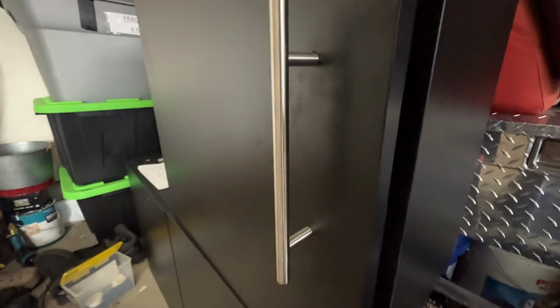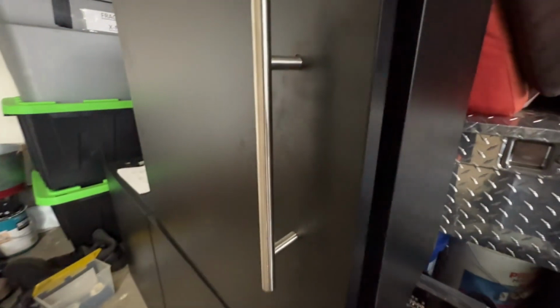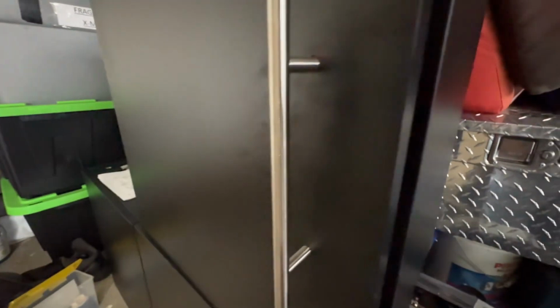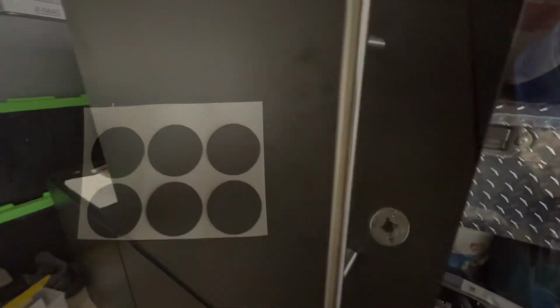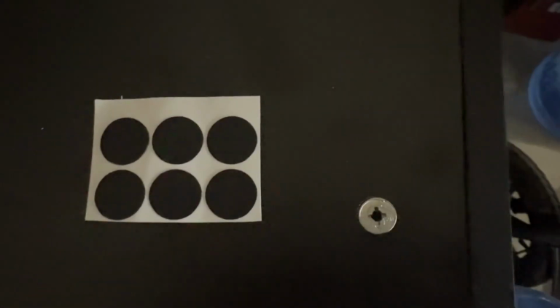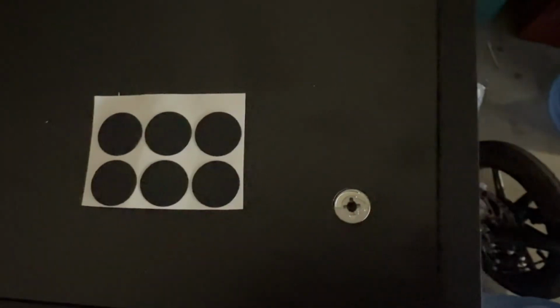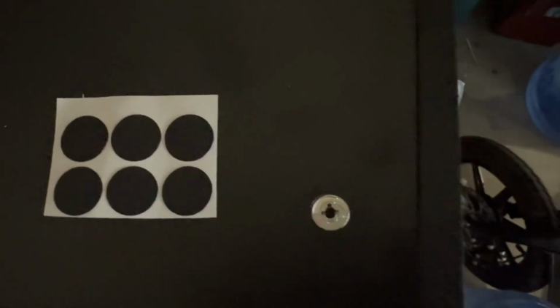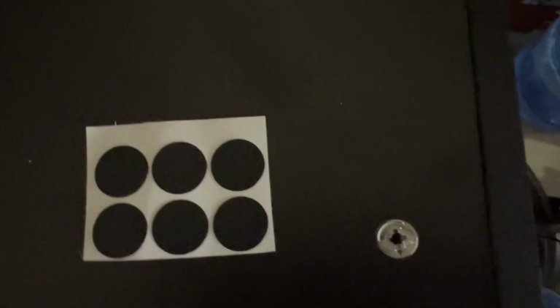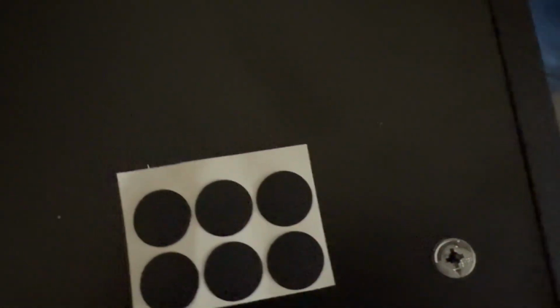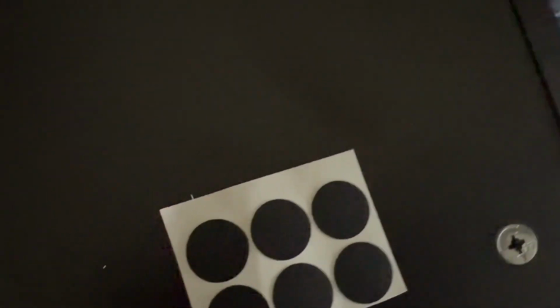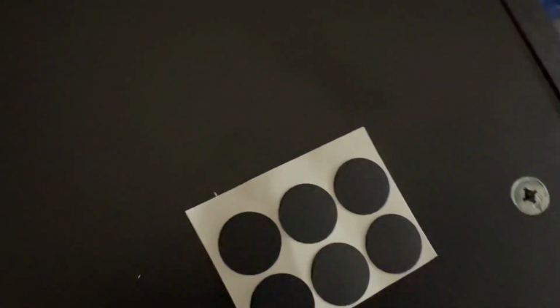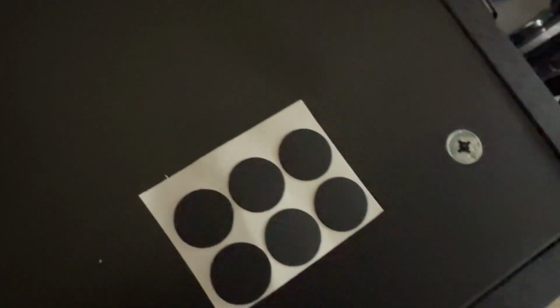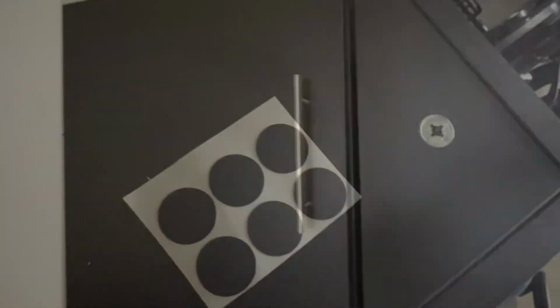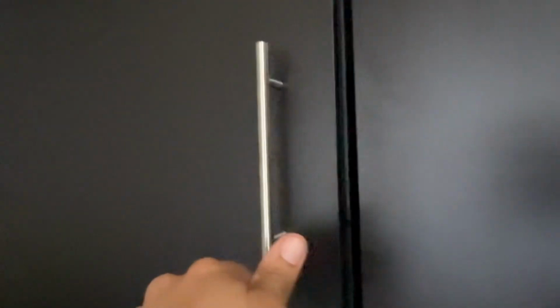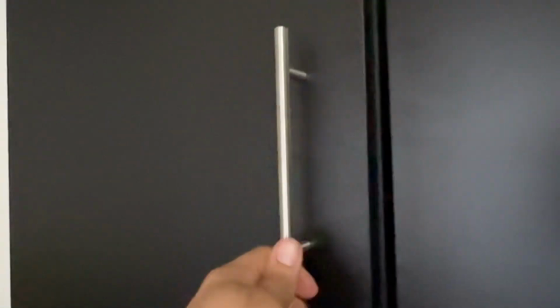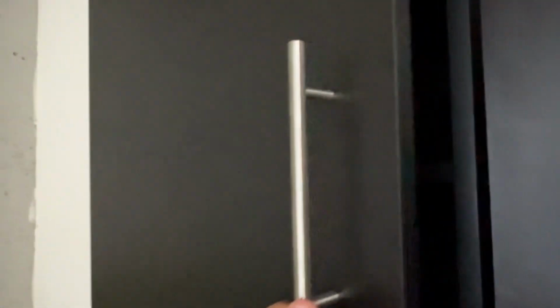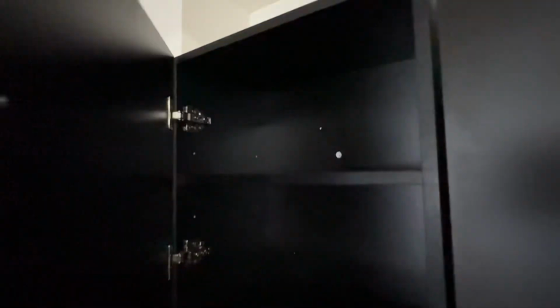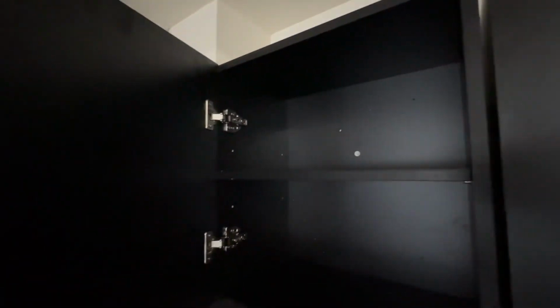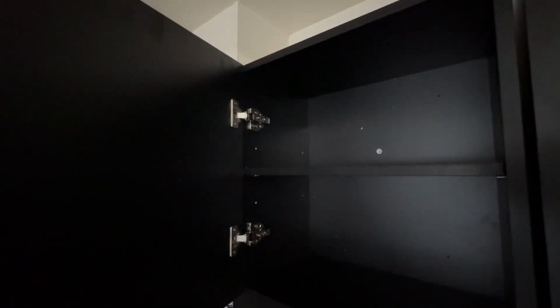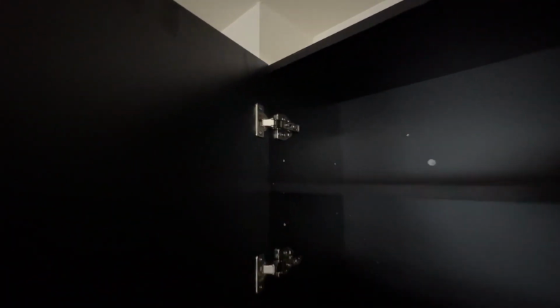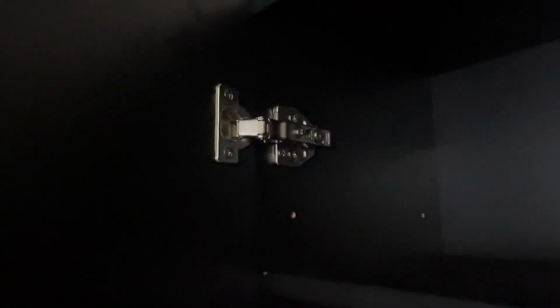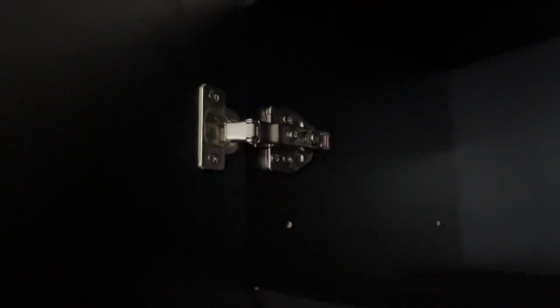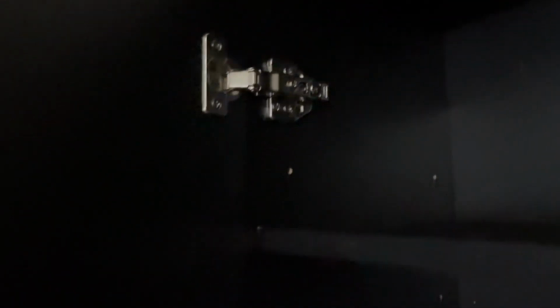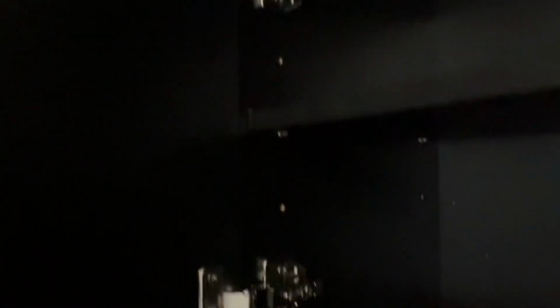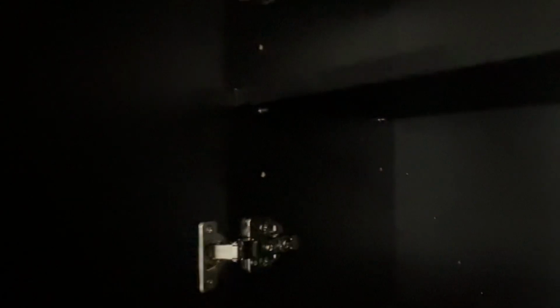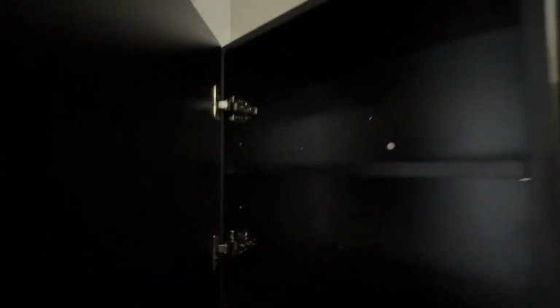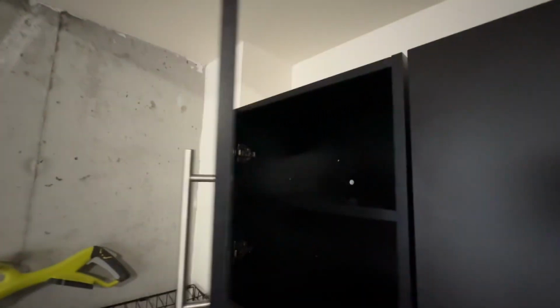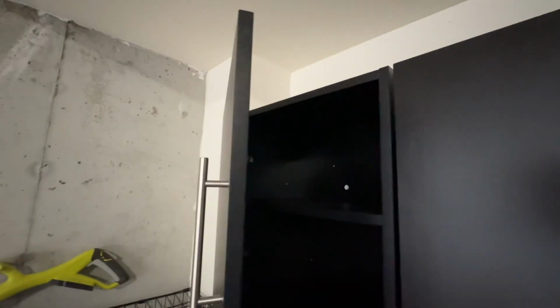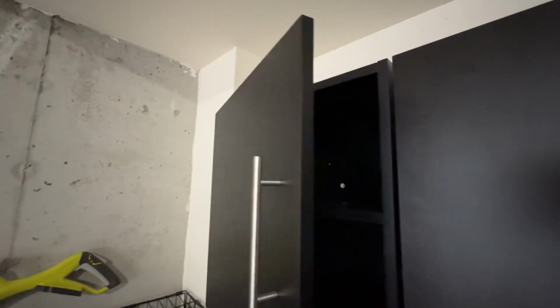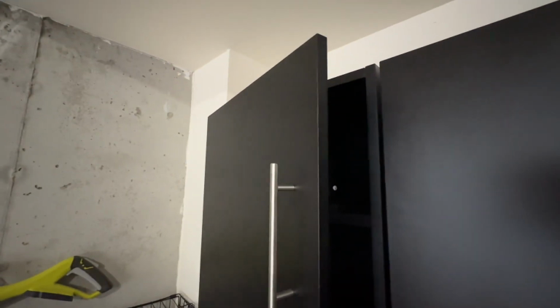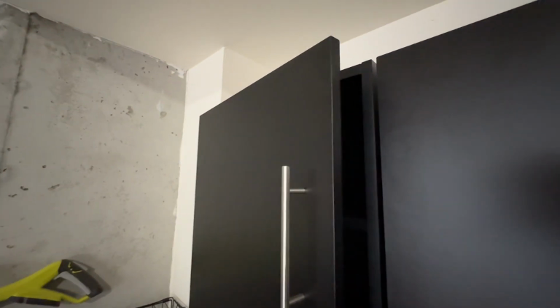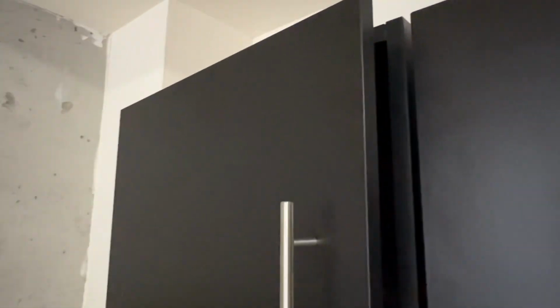Now you can install the door handles. They even provide black stickers so that you can cover up the hardware. Here is the completed cabinetry — it also has slow-closing hardware for a higher-end feel, and the handles look great on the glossy black finish.